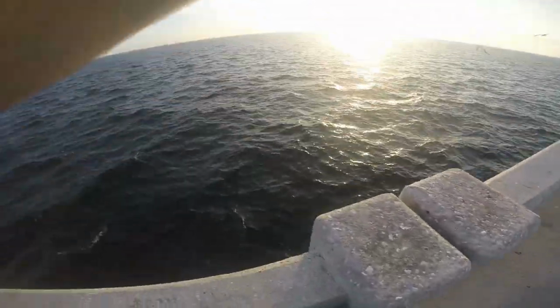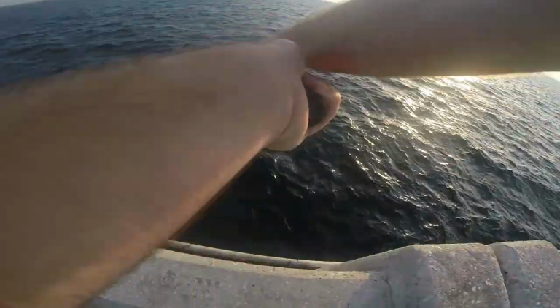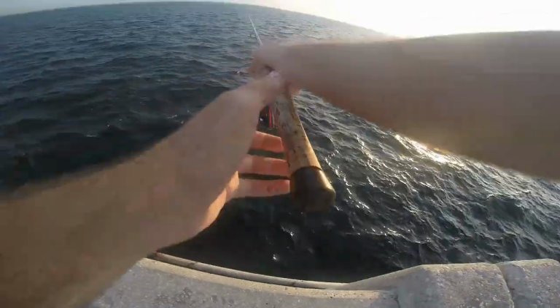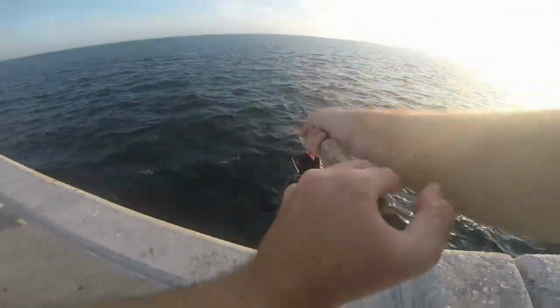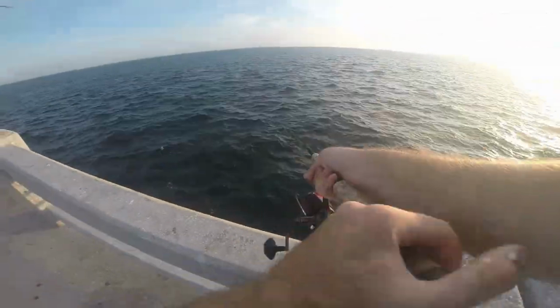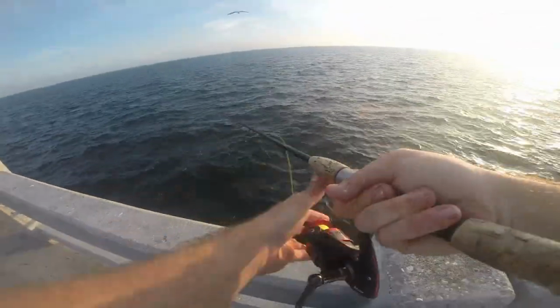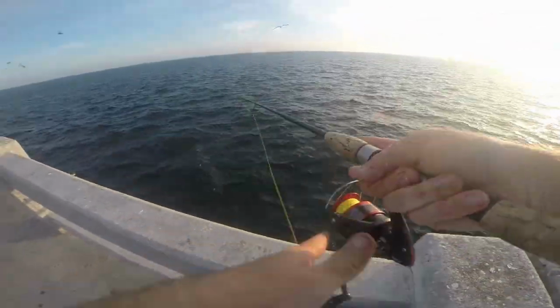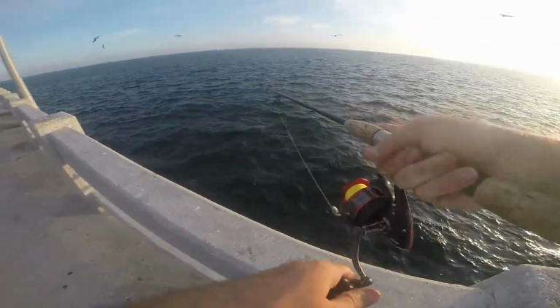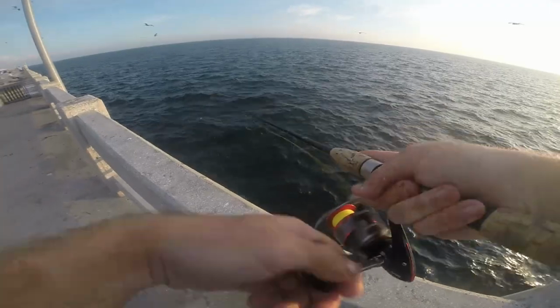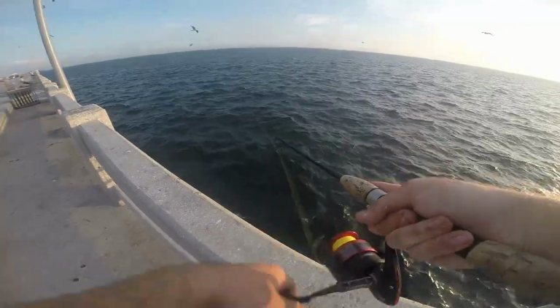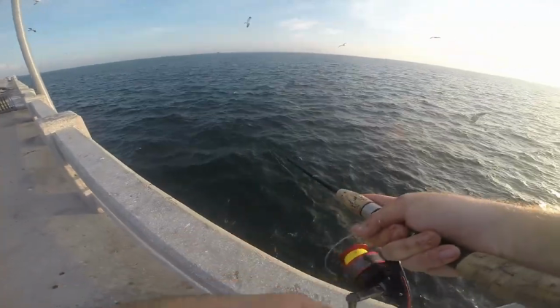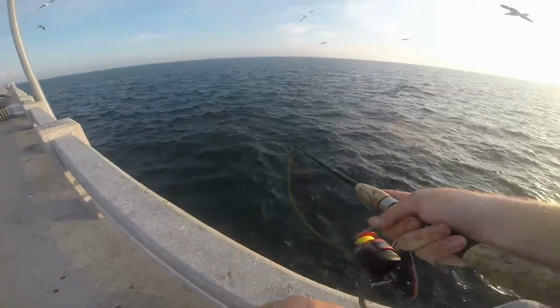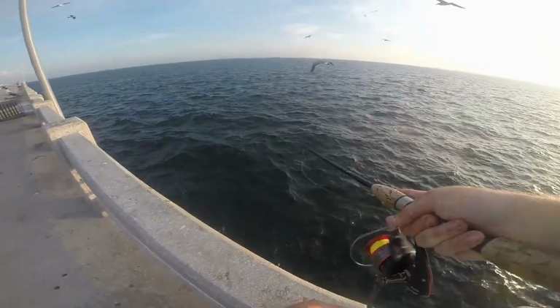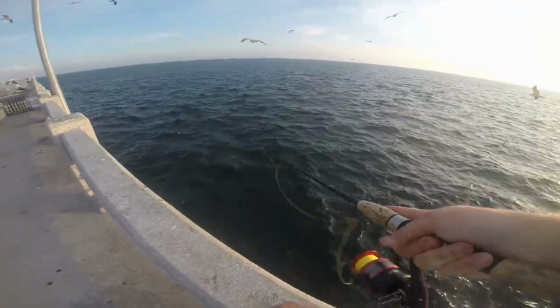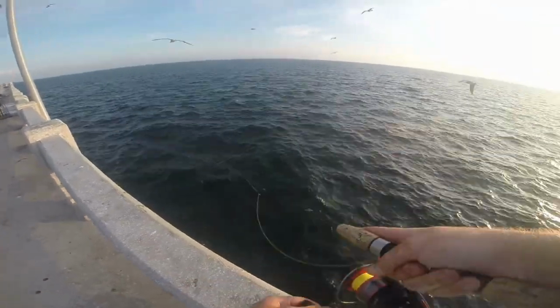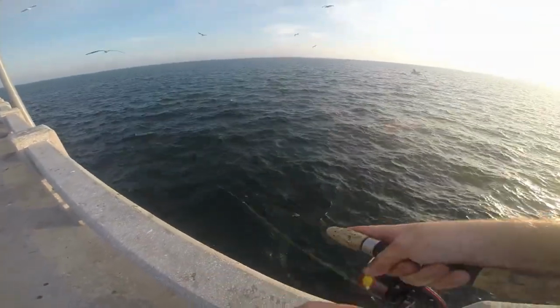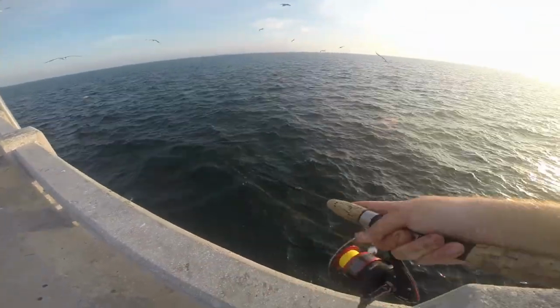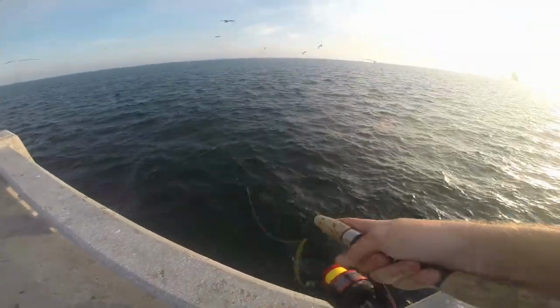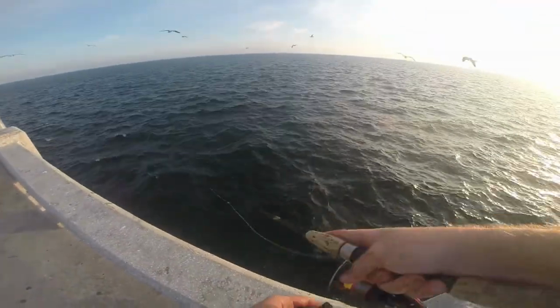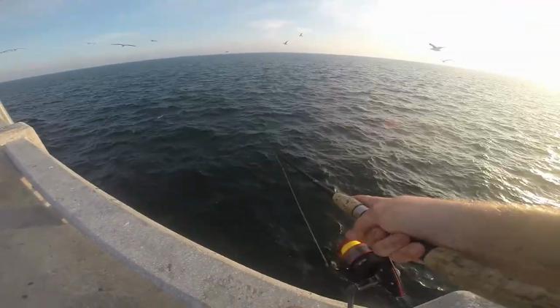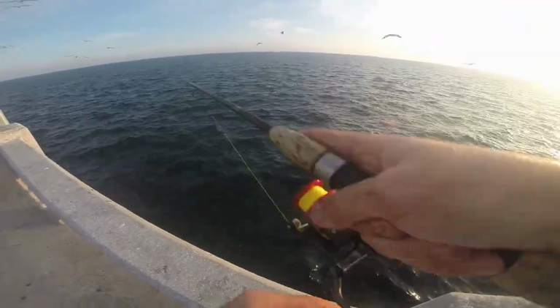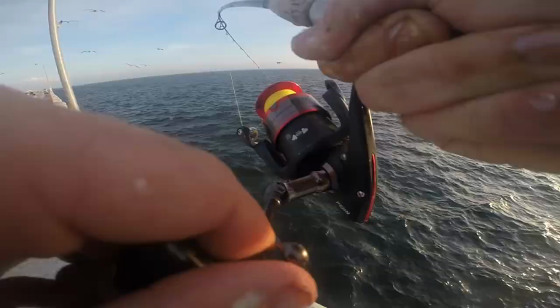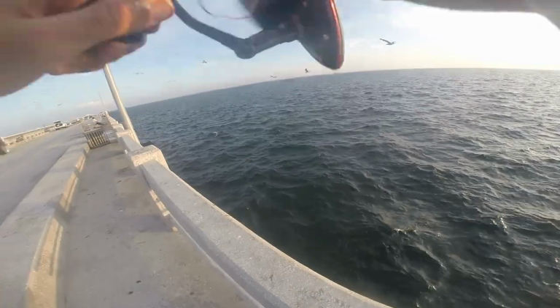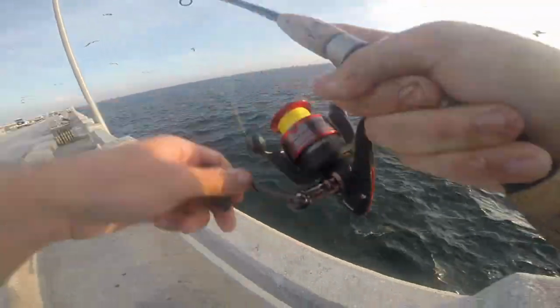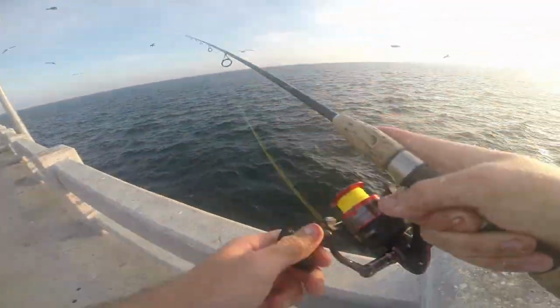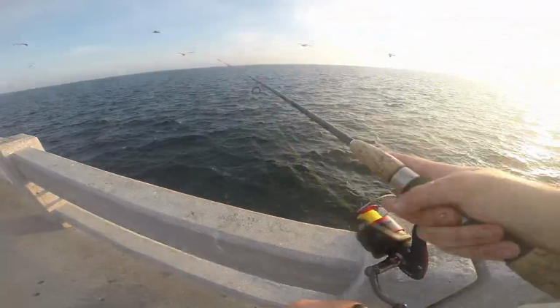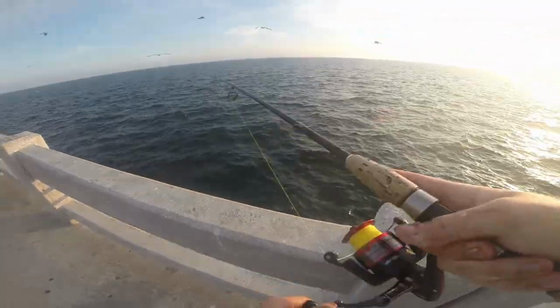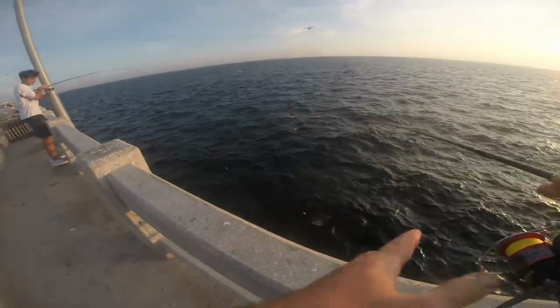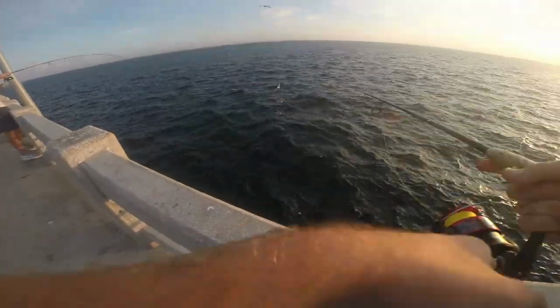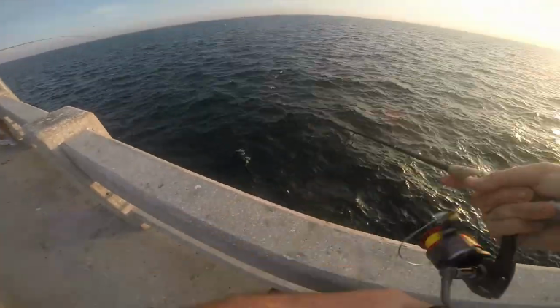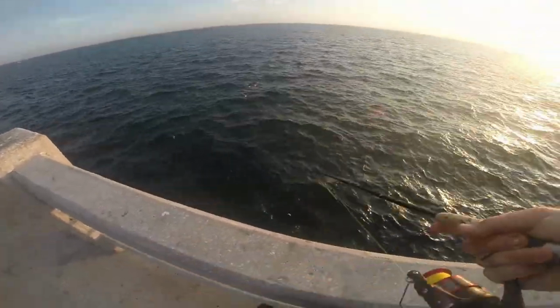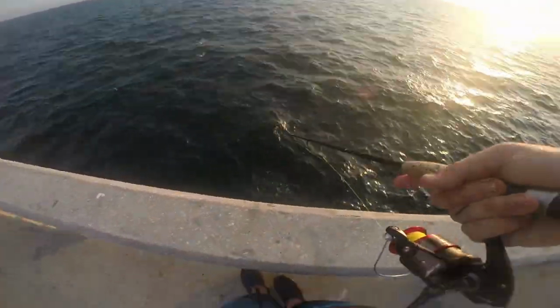Earlier the Spanish mackerel were hitting it. Just had a Spanish — here's a Spanish.